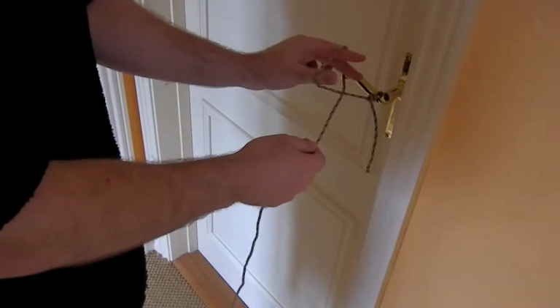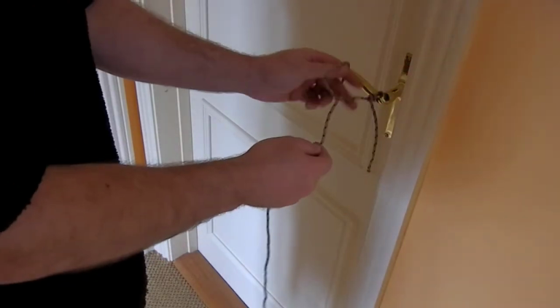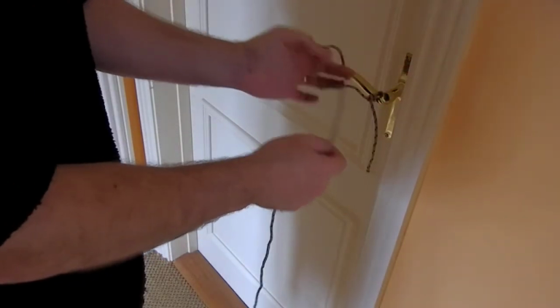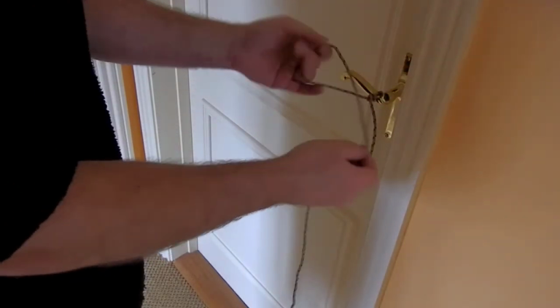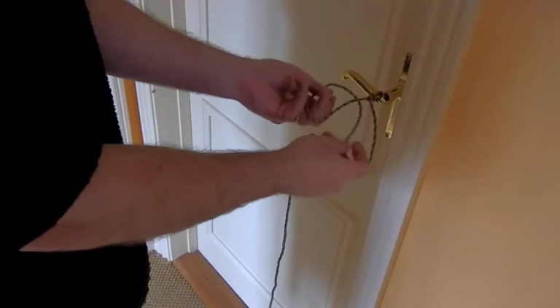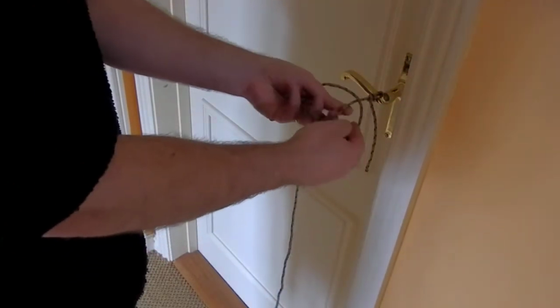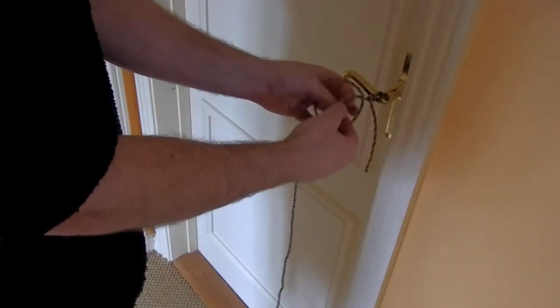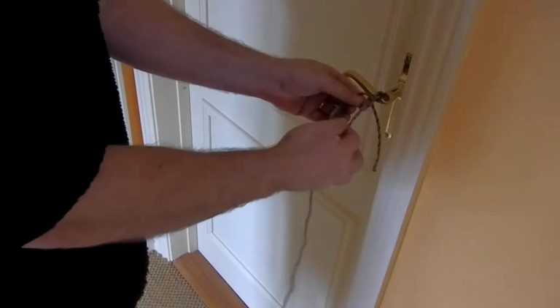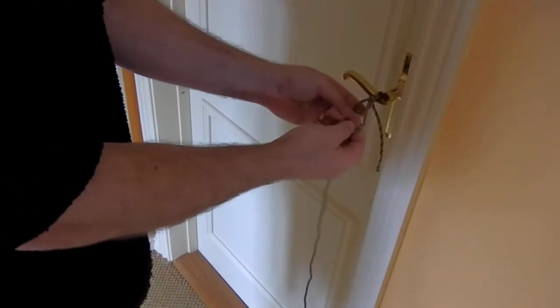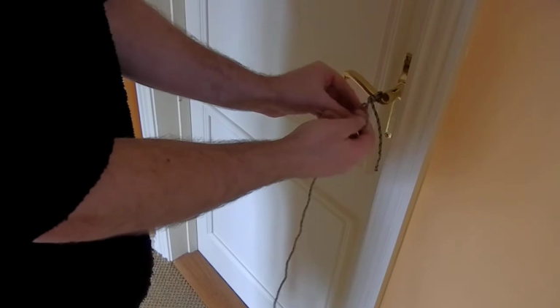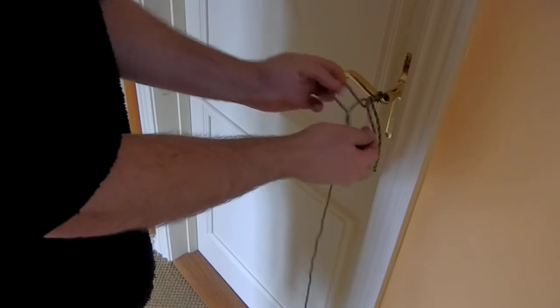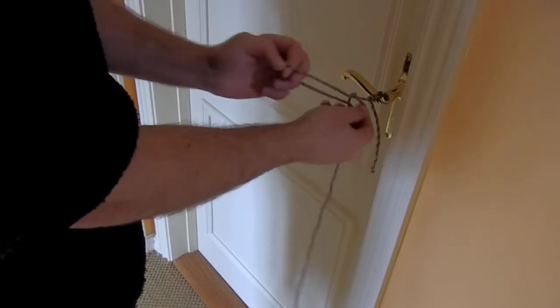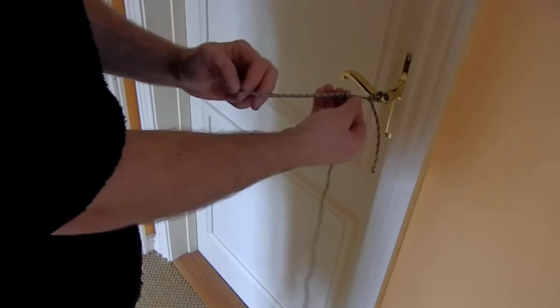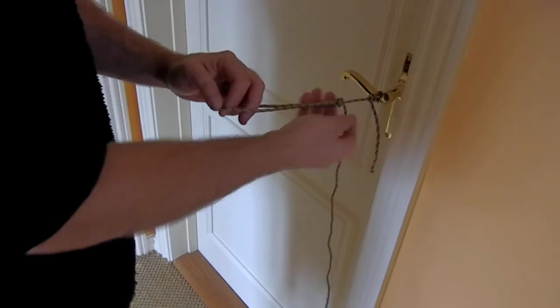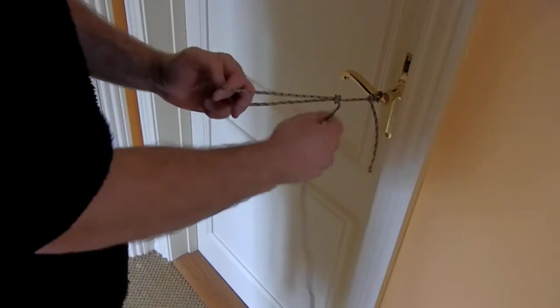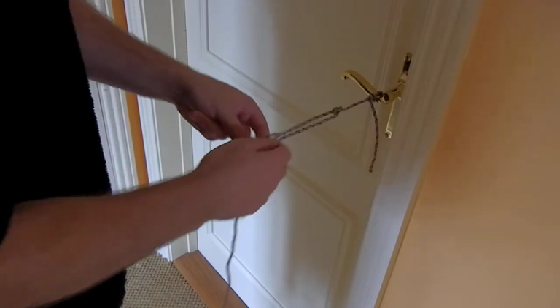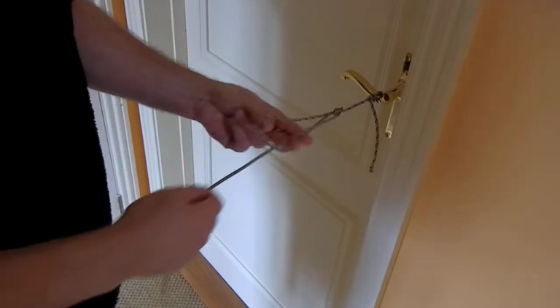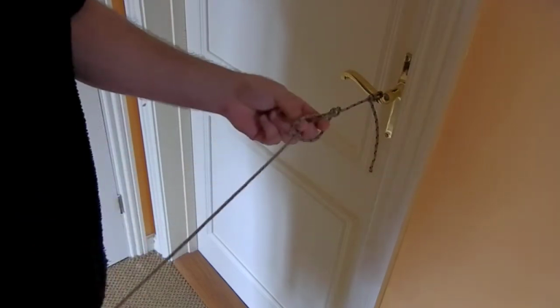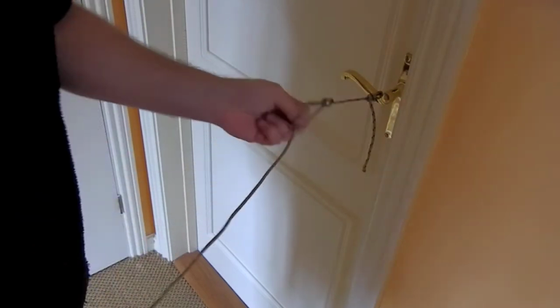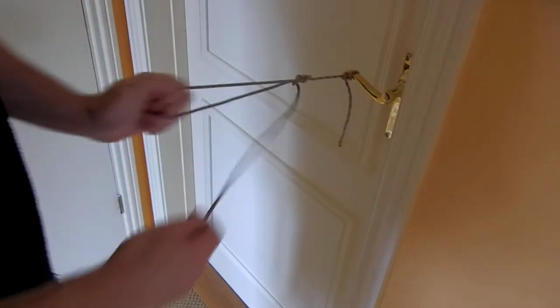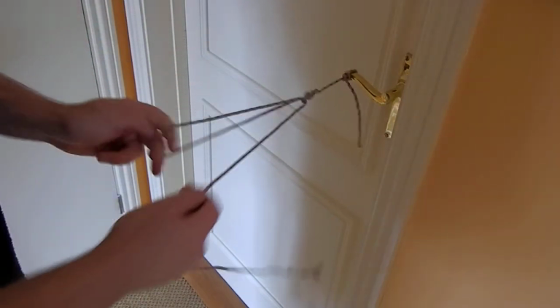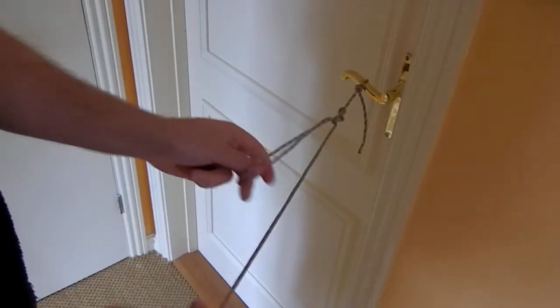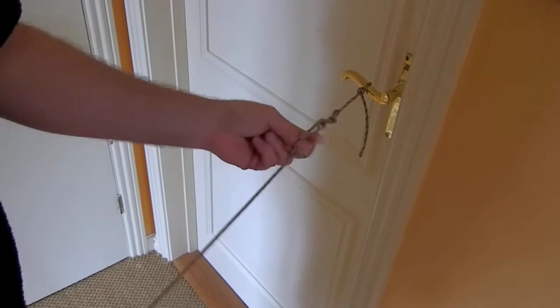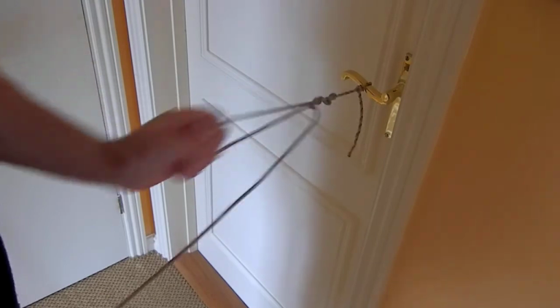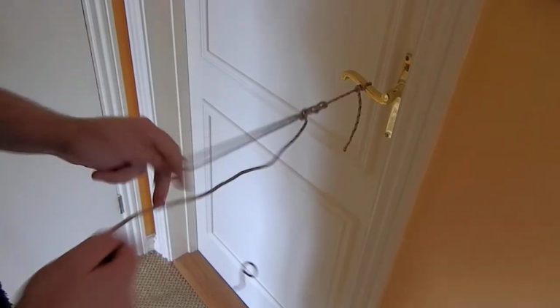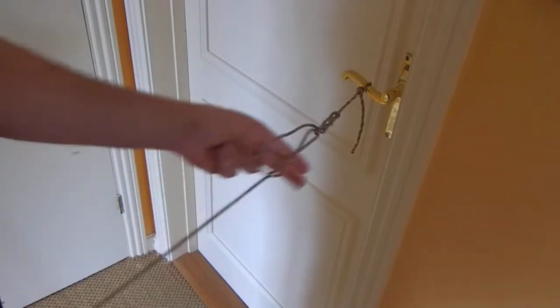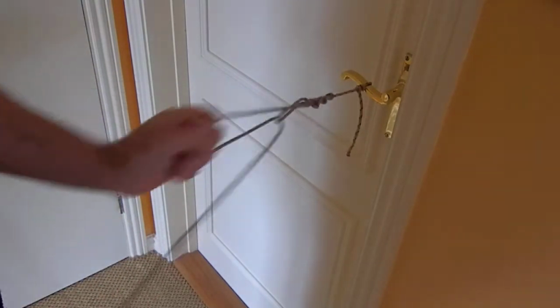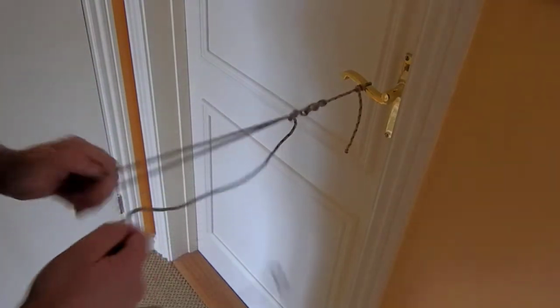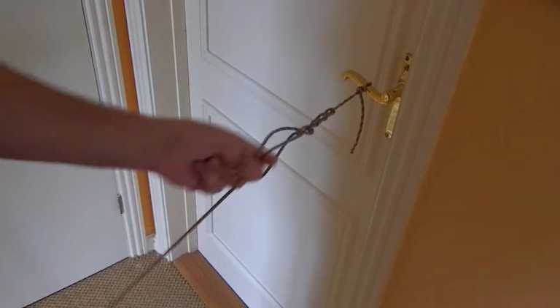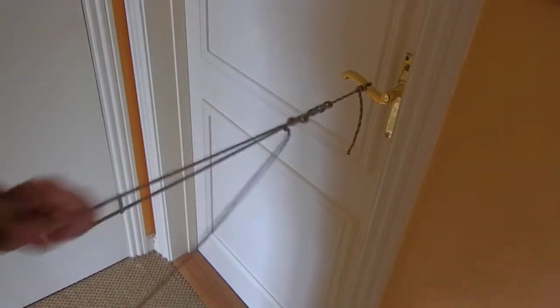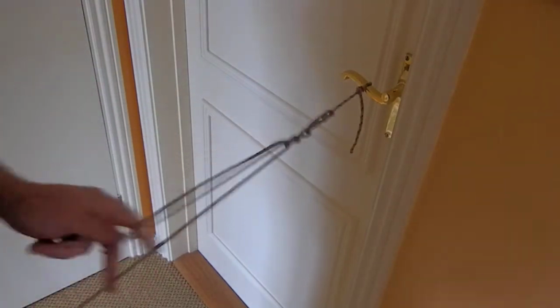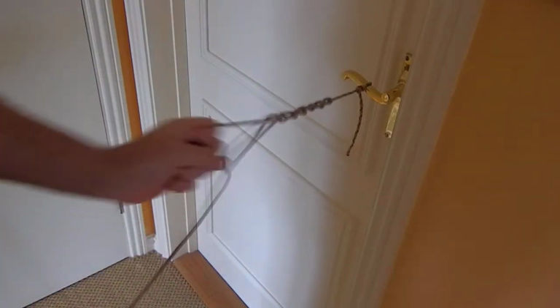I just make a loop — one loop to start it off with, and that comes through there. After that, it's a seesaw action of pulling it through the loop every single time, like this.